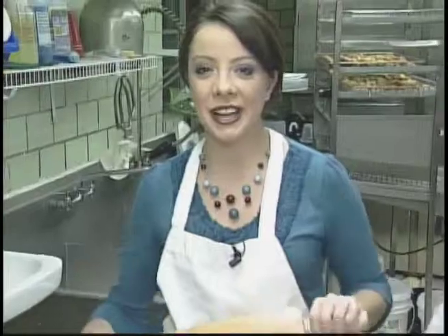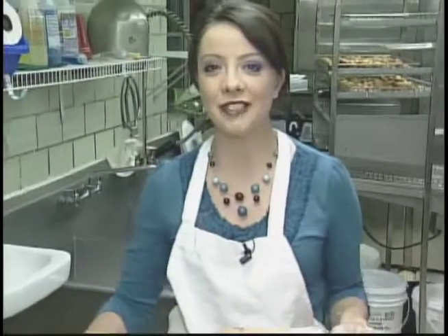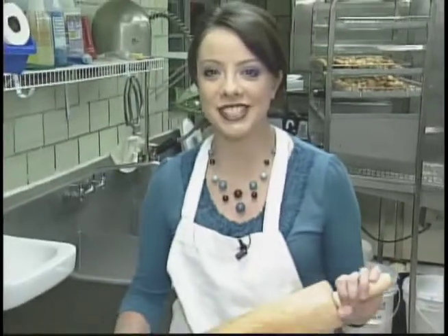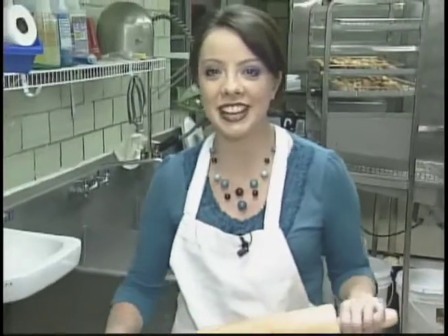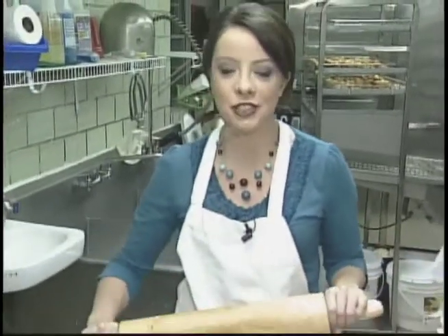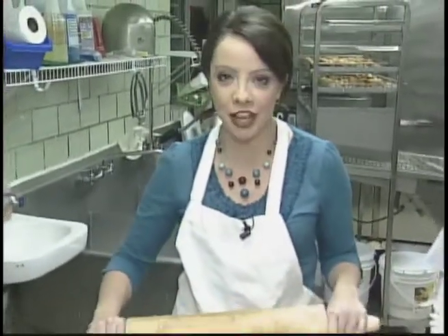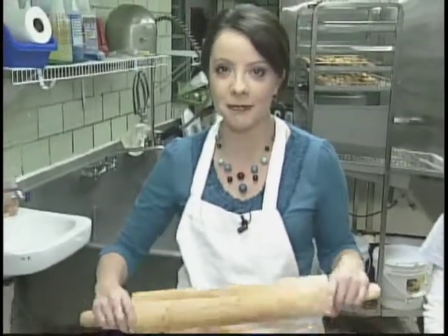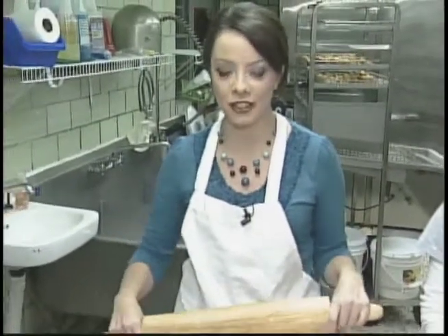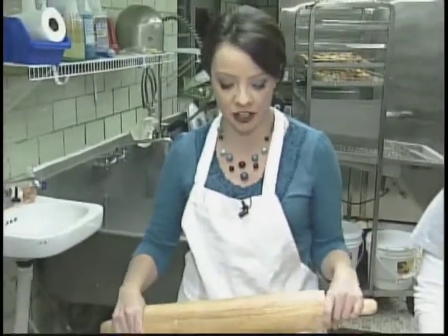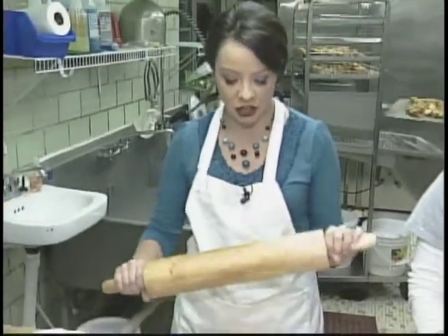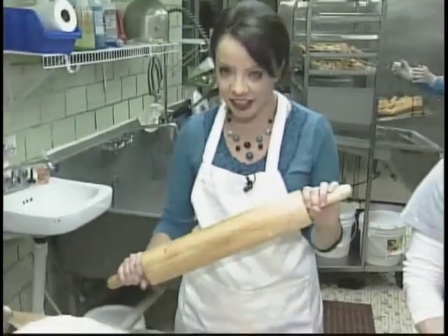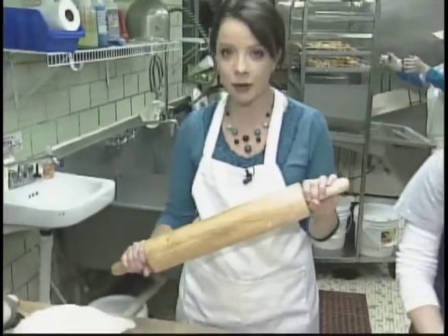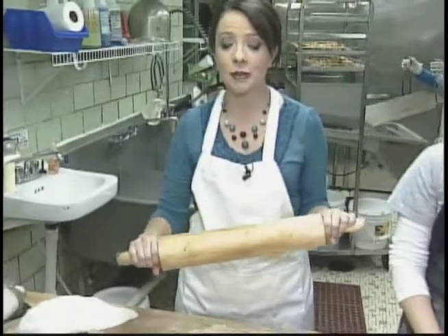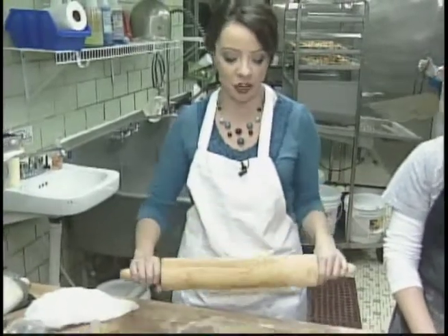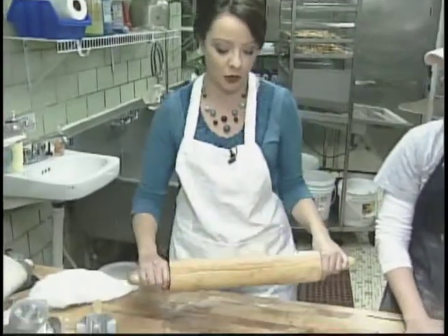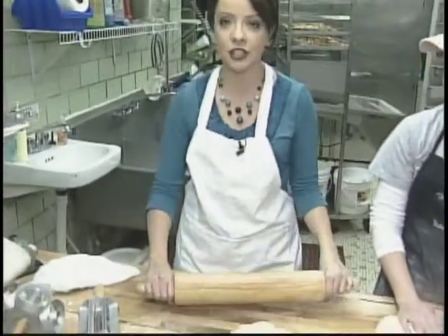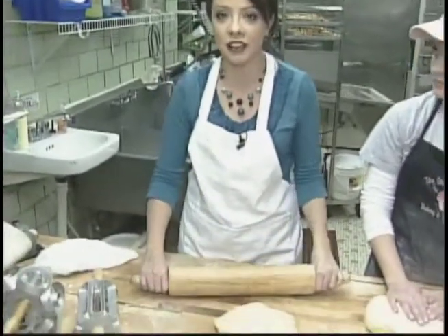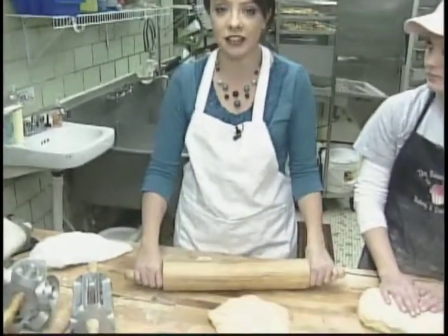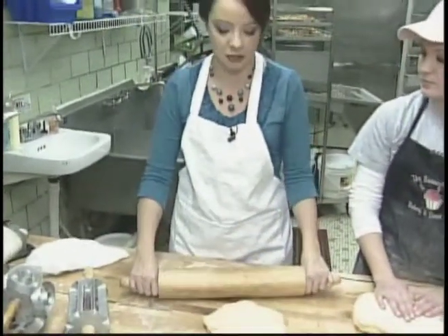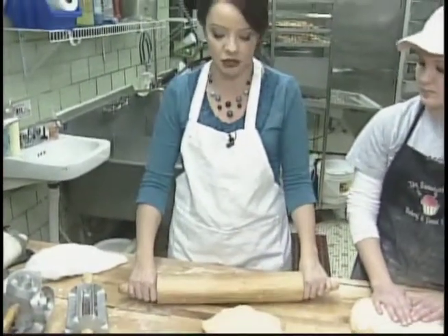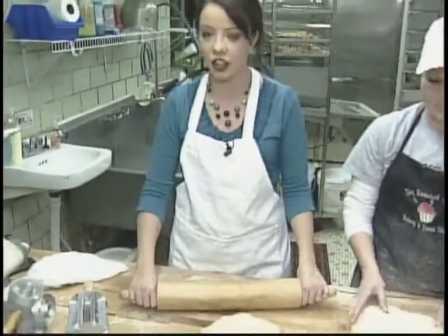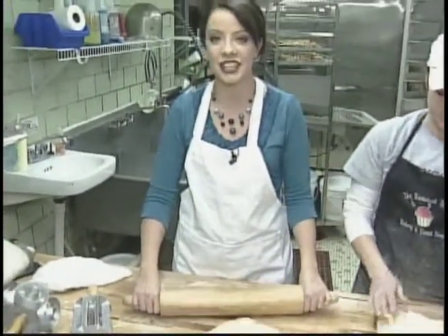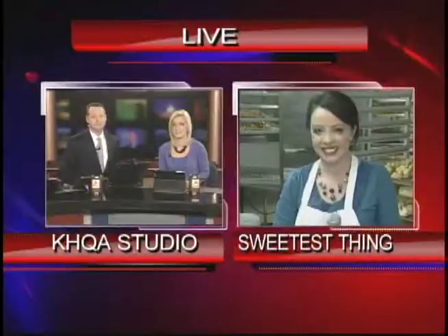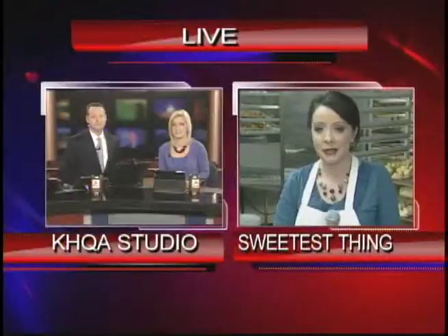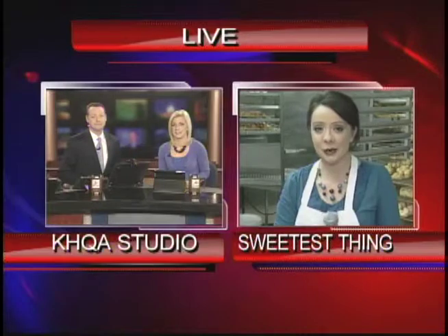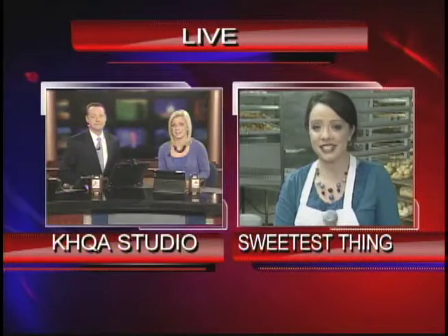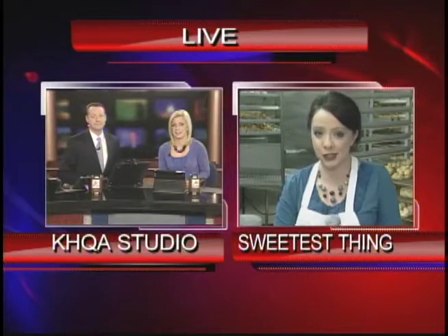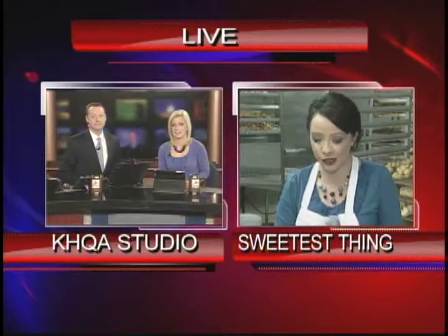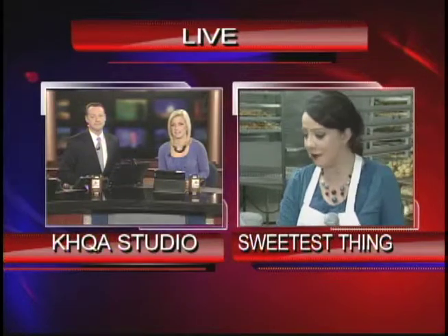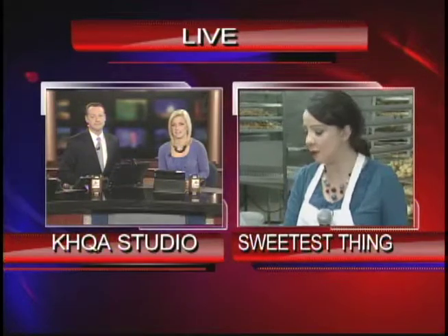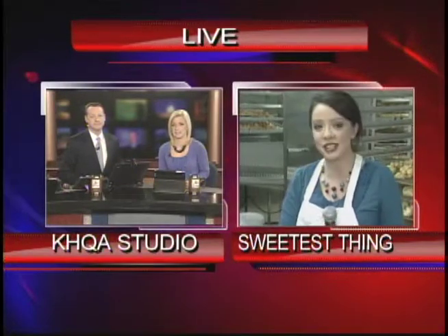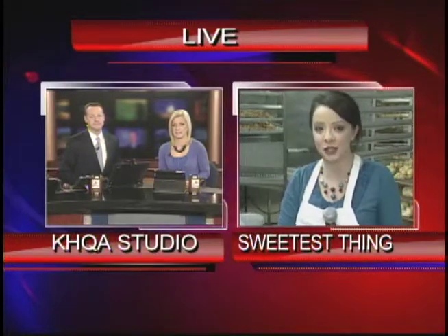I'm live at Sweetest Thing Donut Shop and Bakery this morning. I'm donning an apron and they're putting me to work. I'm going to be showing you how they make their famous donuts and long johns coming up. I'm telling you what, this is a special treat in many more ways than one this morning.